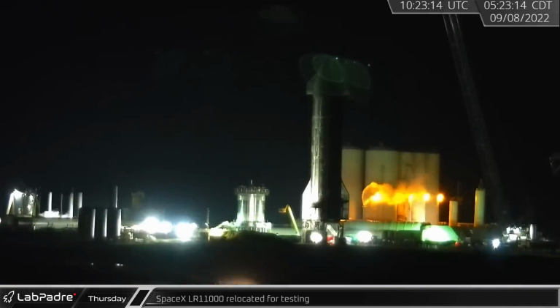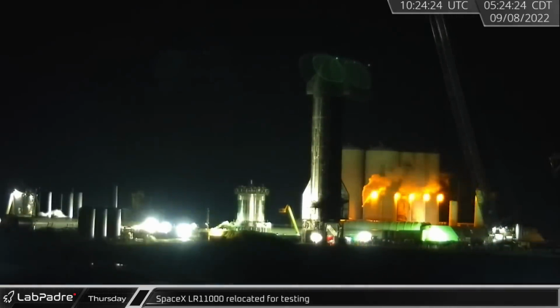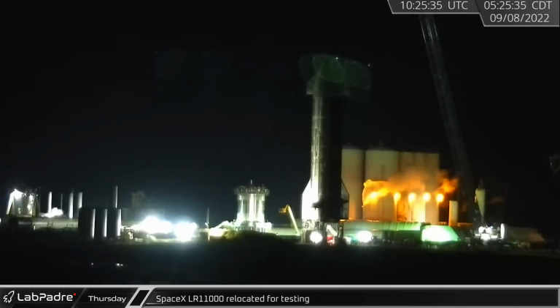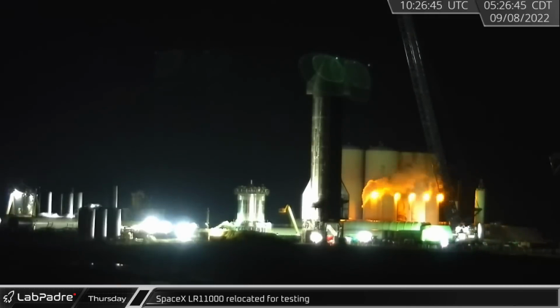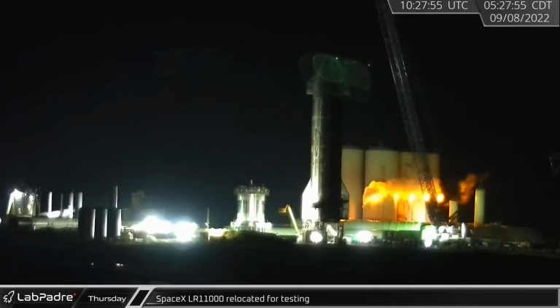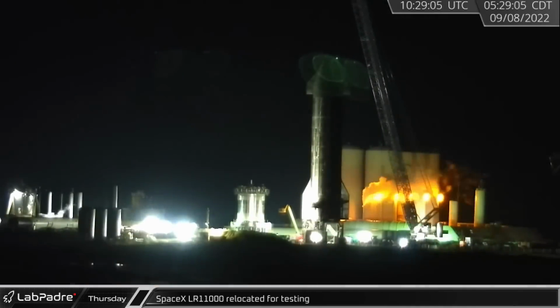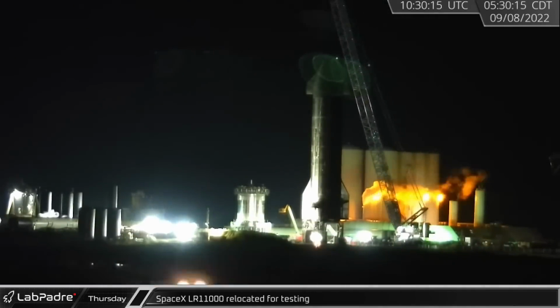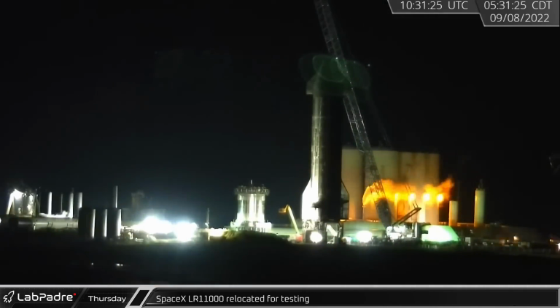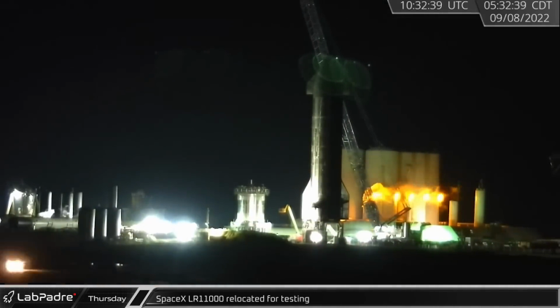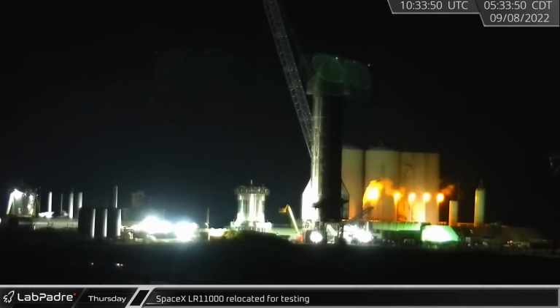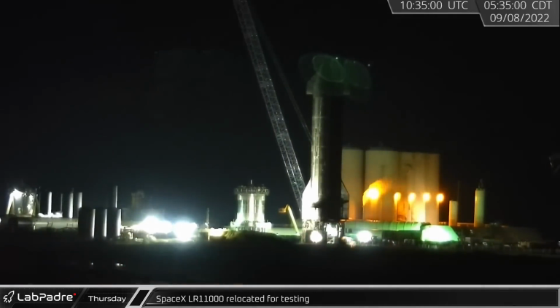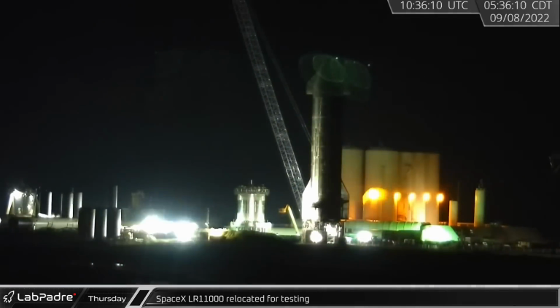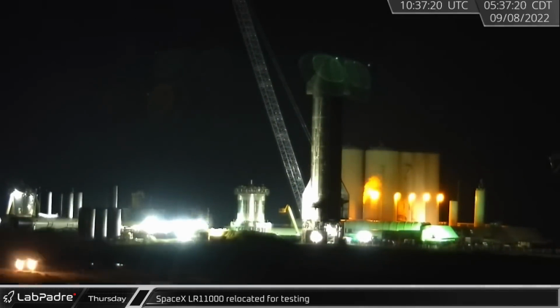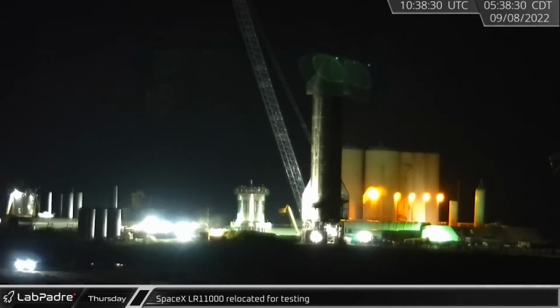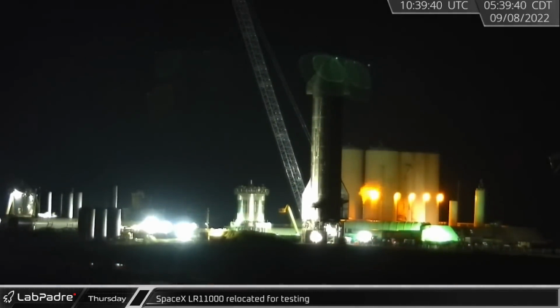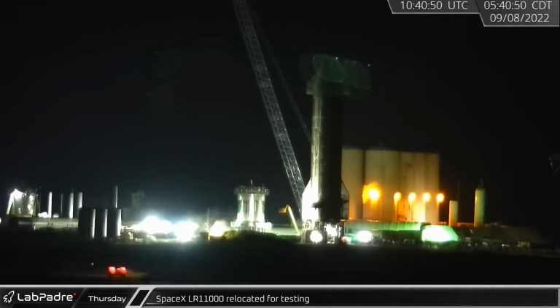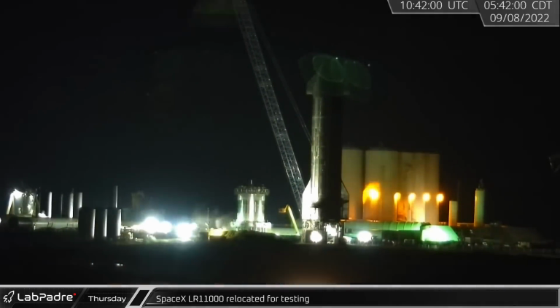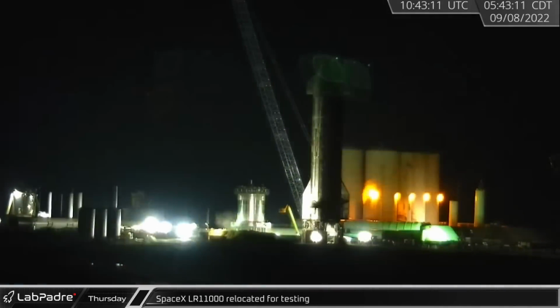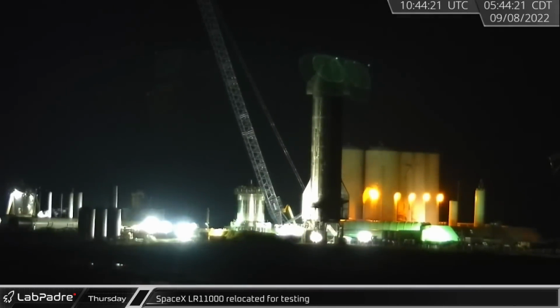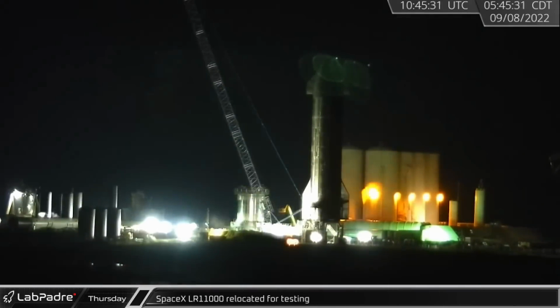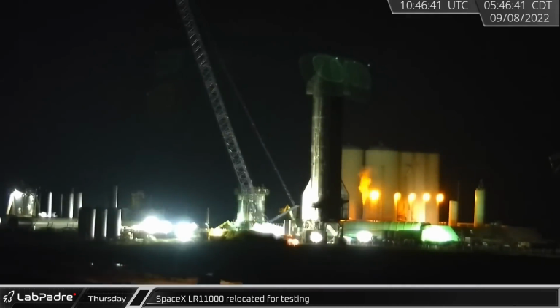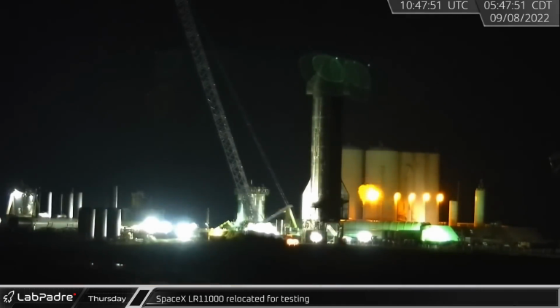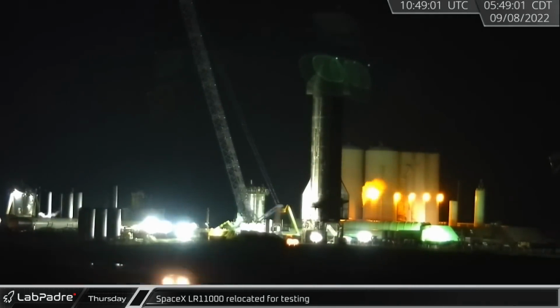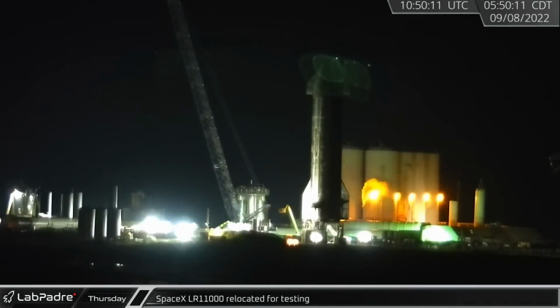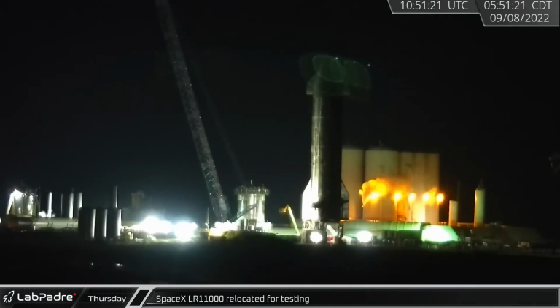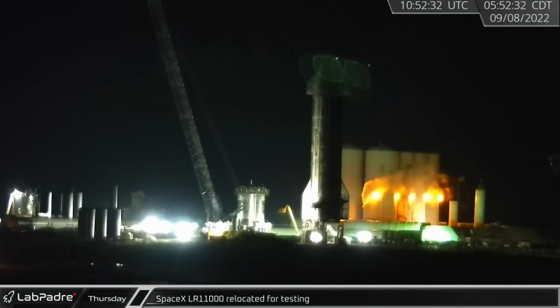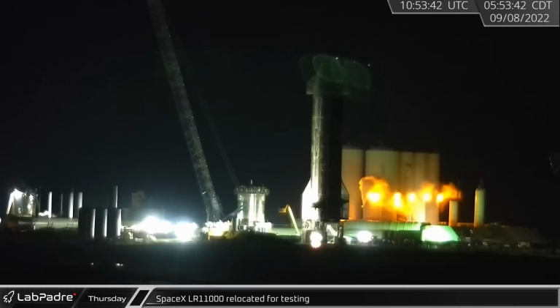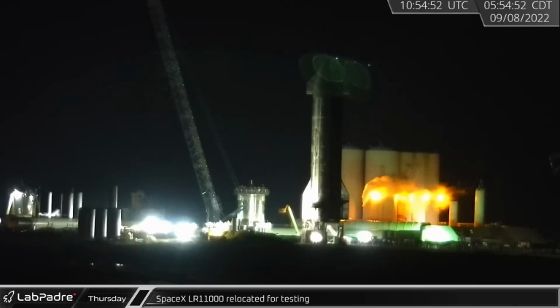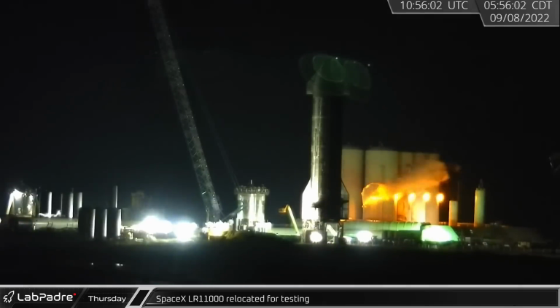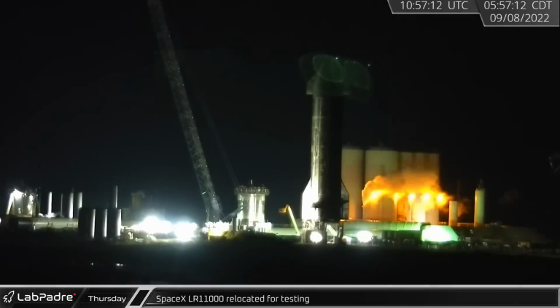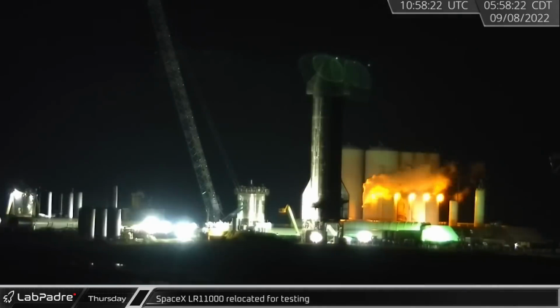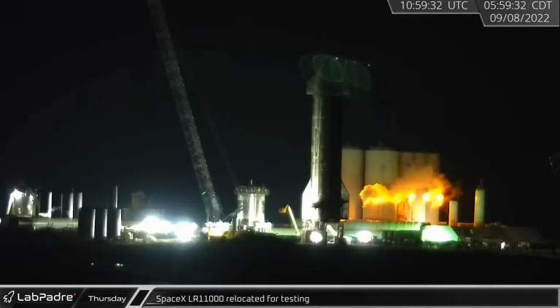Early Thursday morning, SpaceX's LR-11000 crane was relocated from the orbital launch pad to the former landing pad near B-7.1.